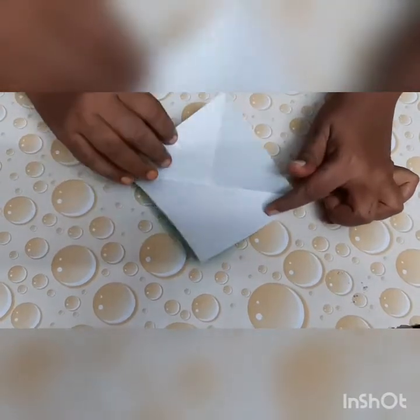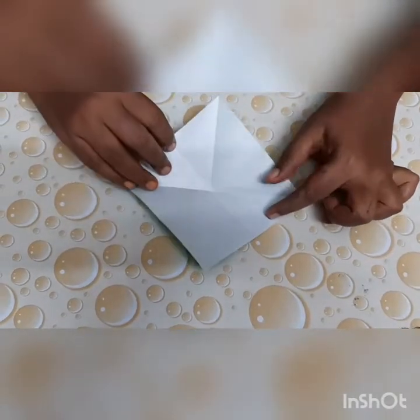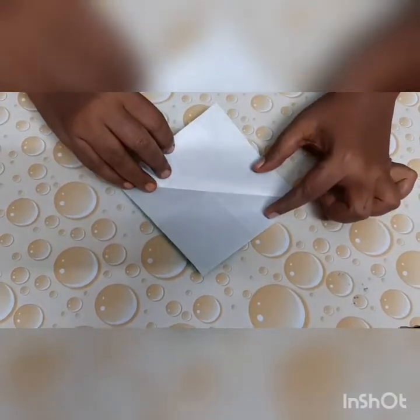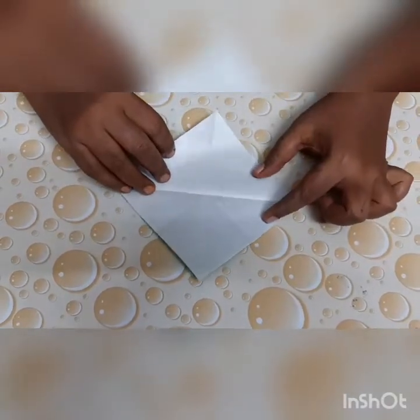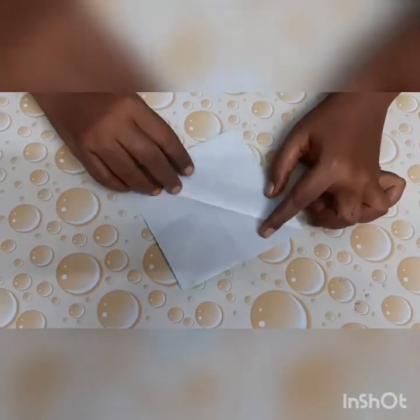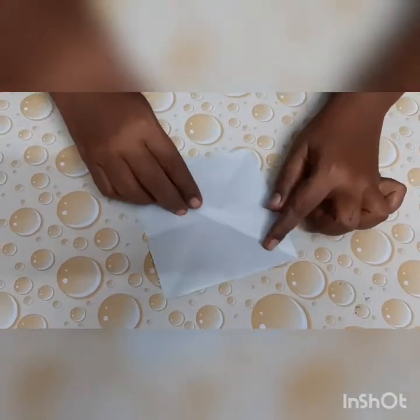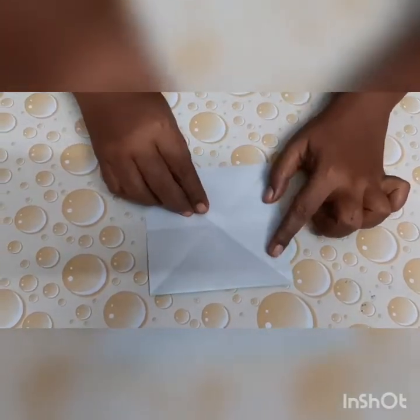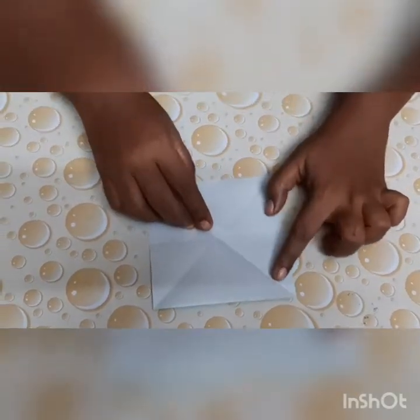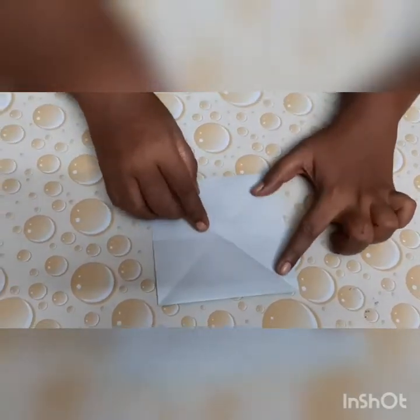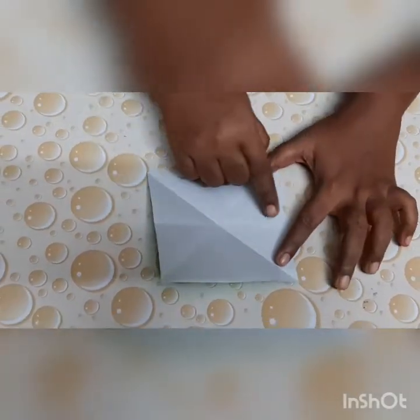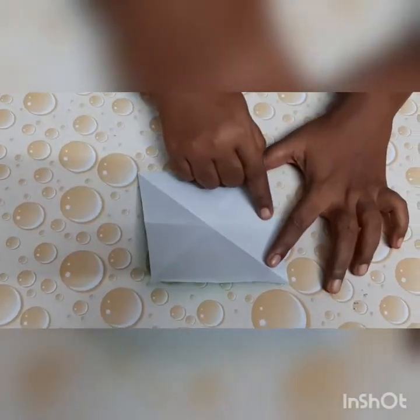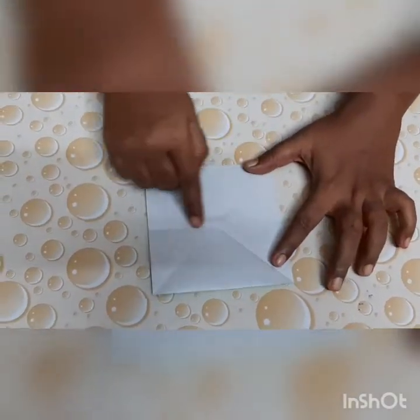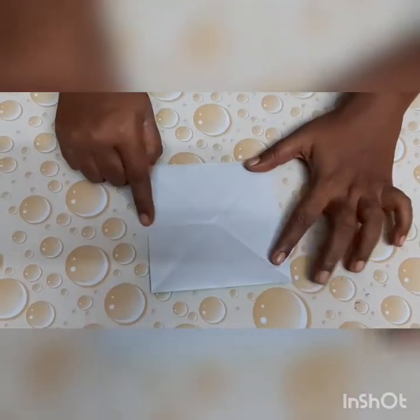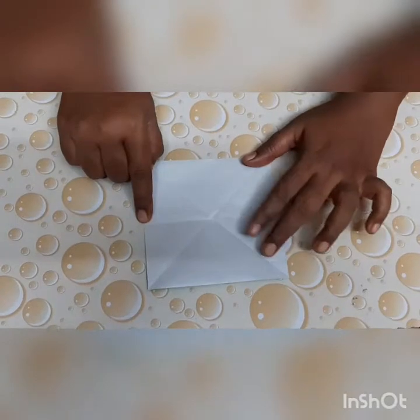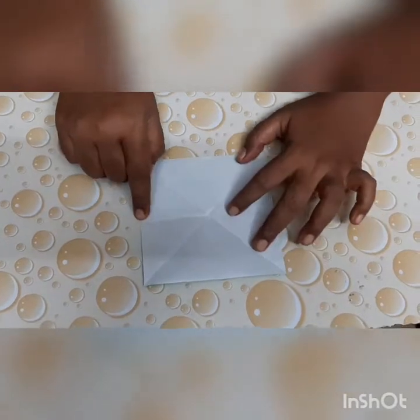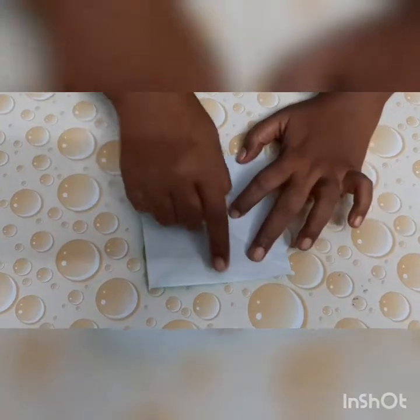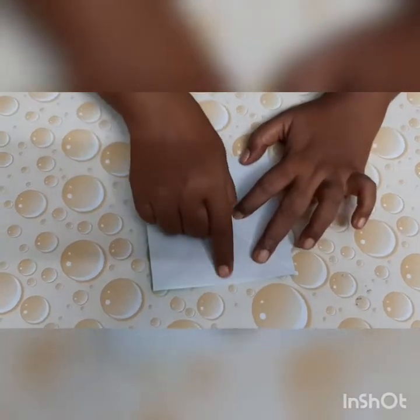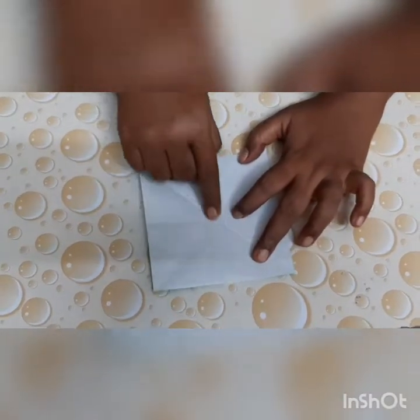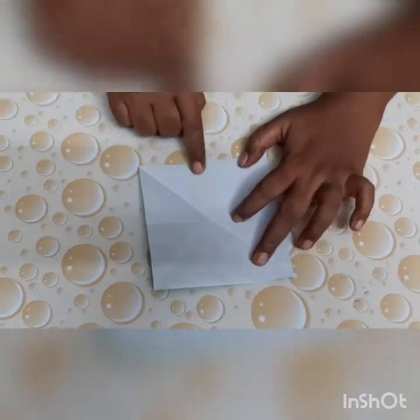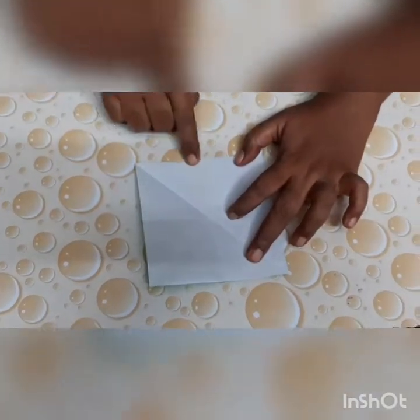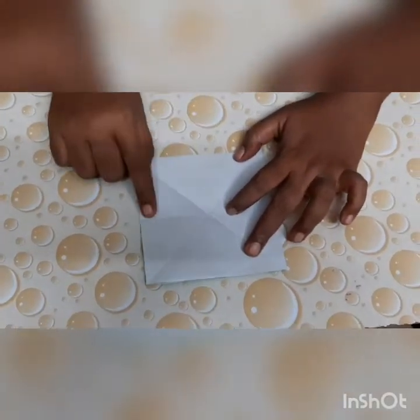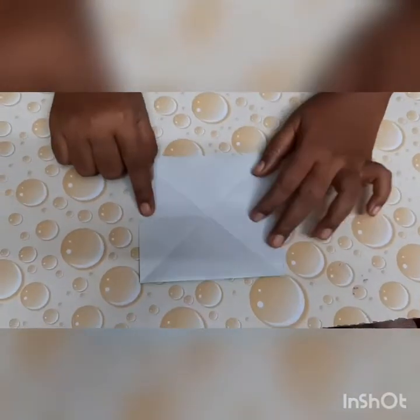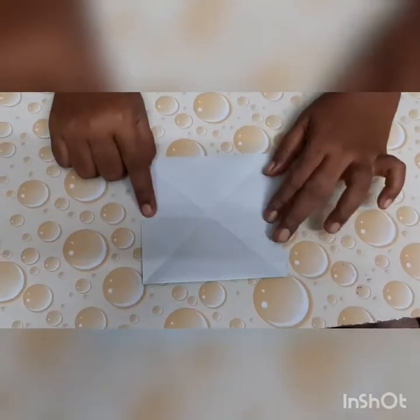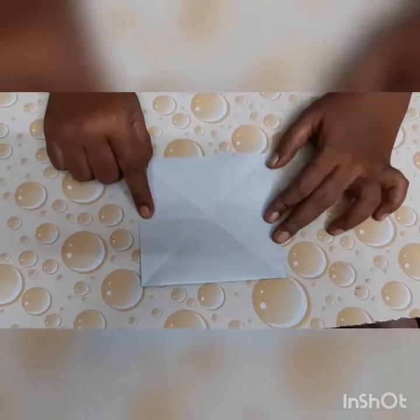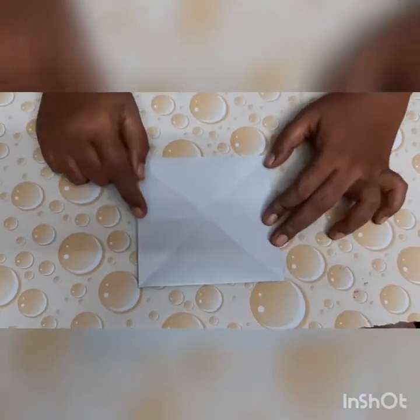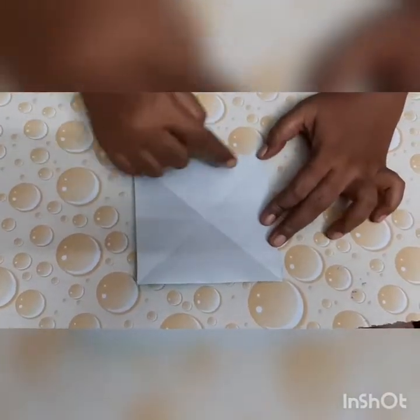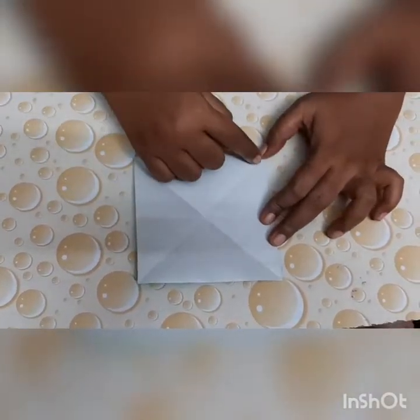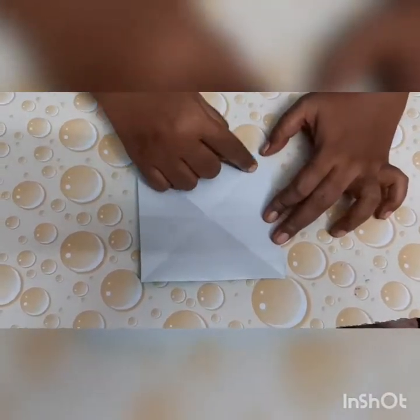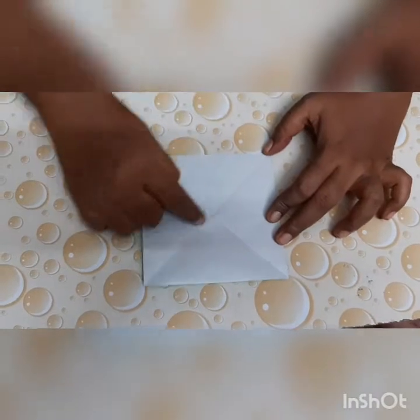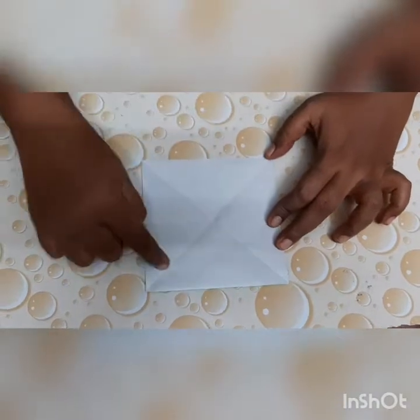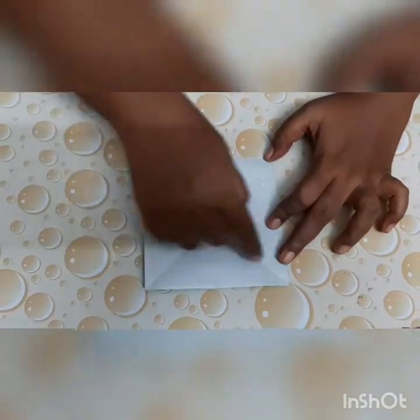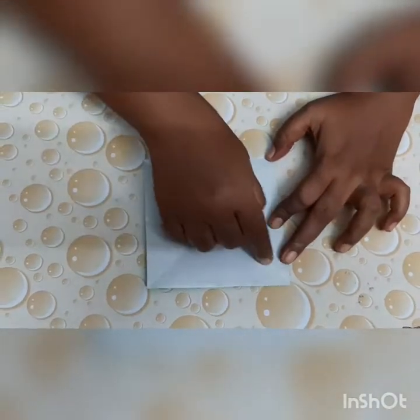Now let us count the number of lines. One sleeping line, one standing line, and now you can see the alphabet X.